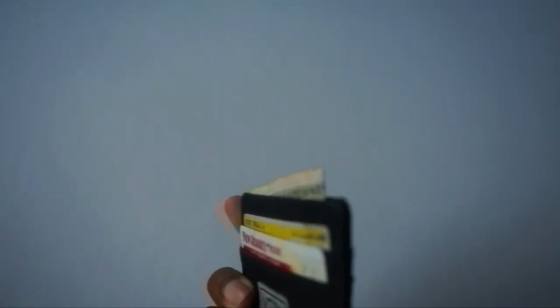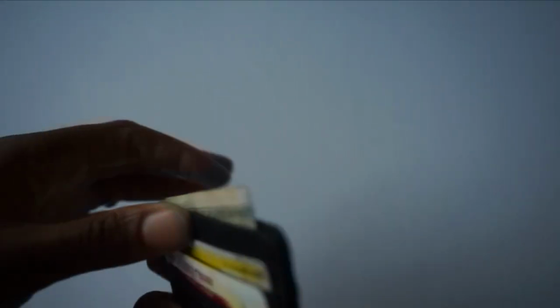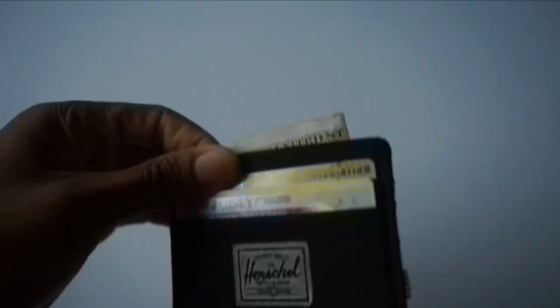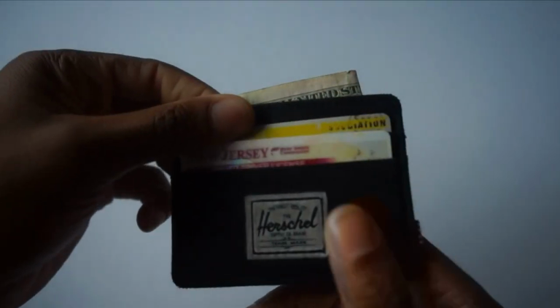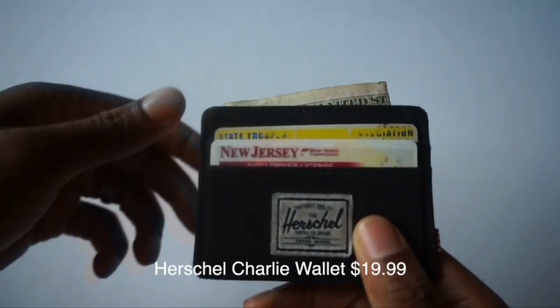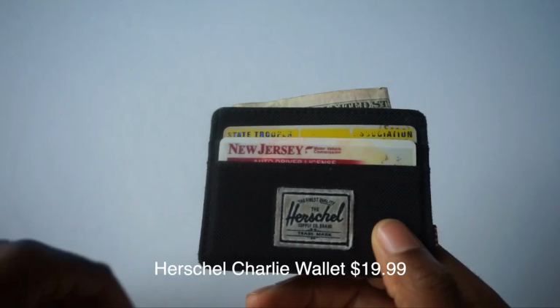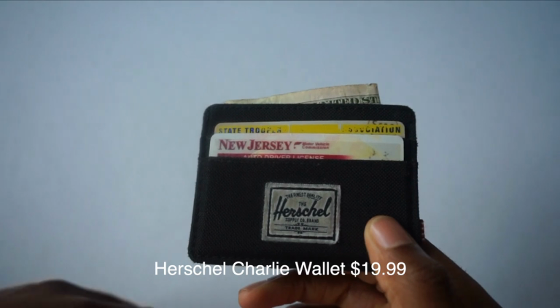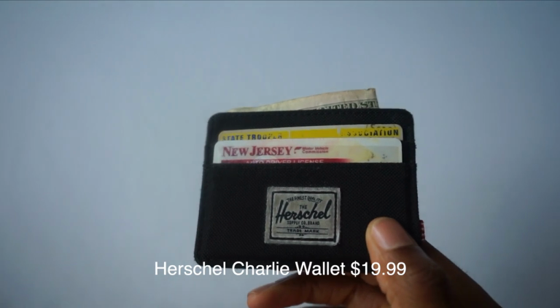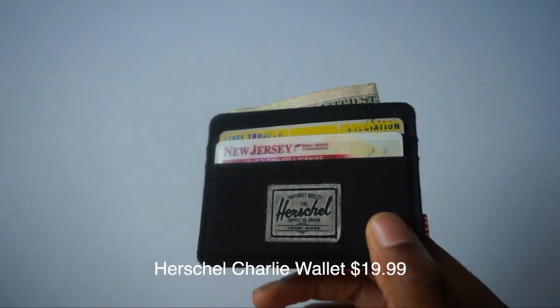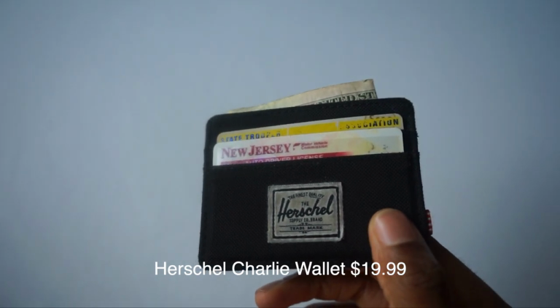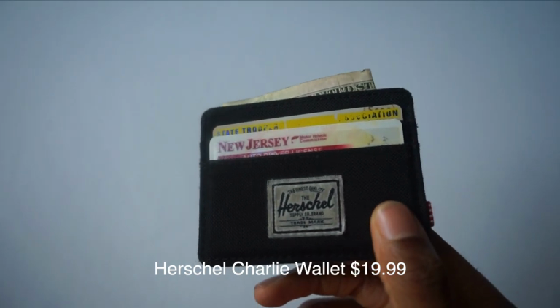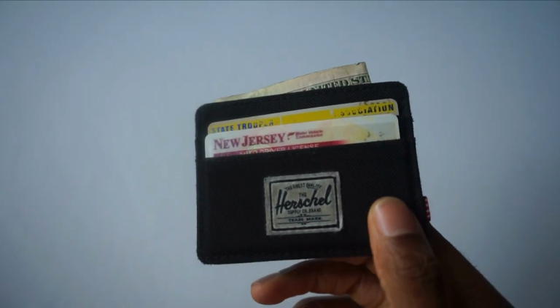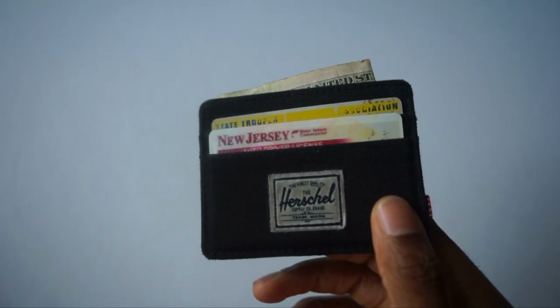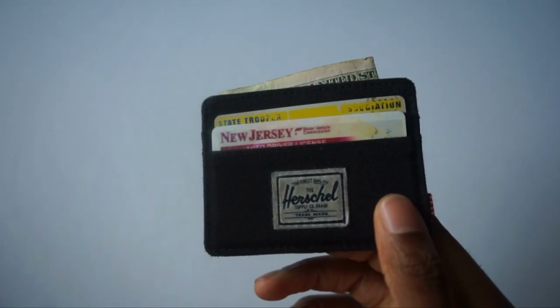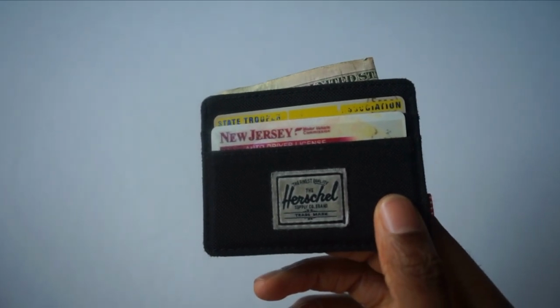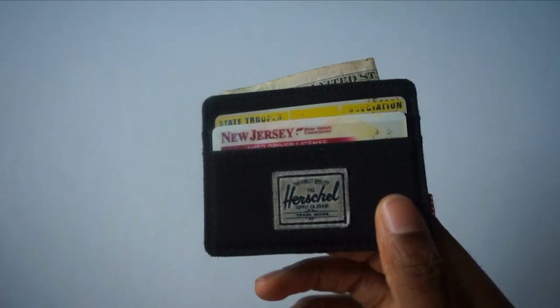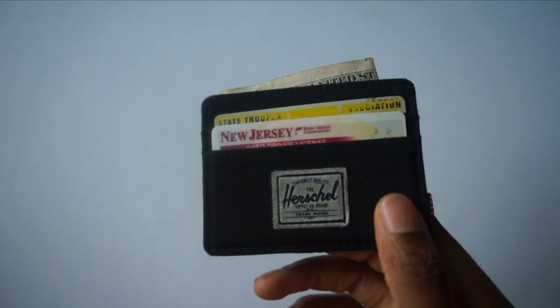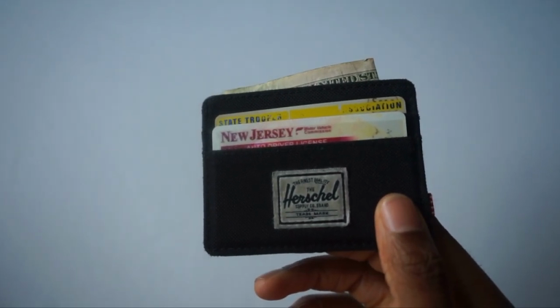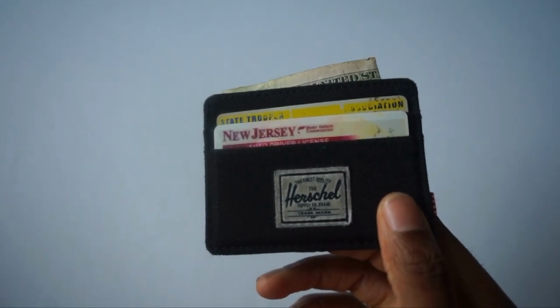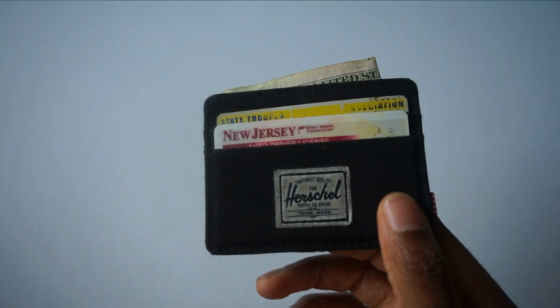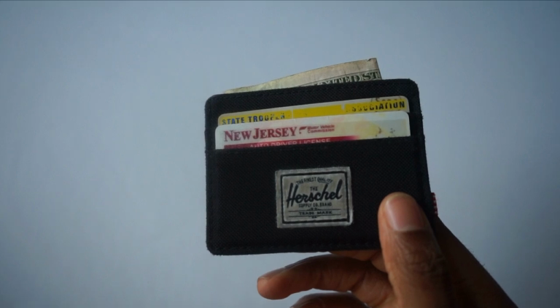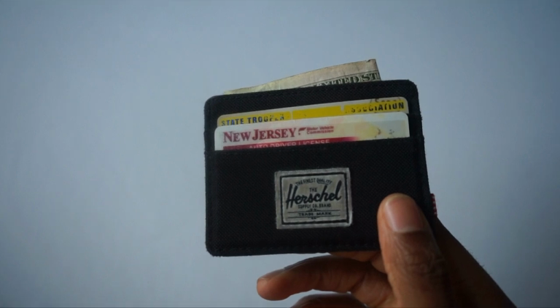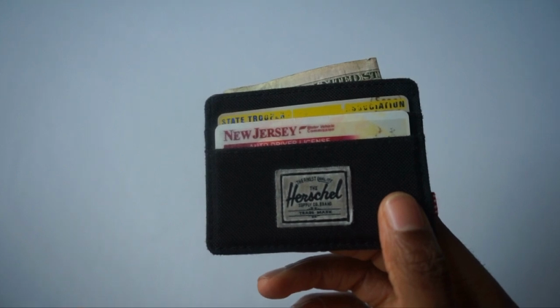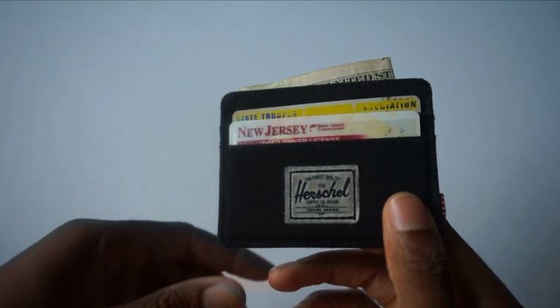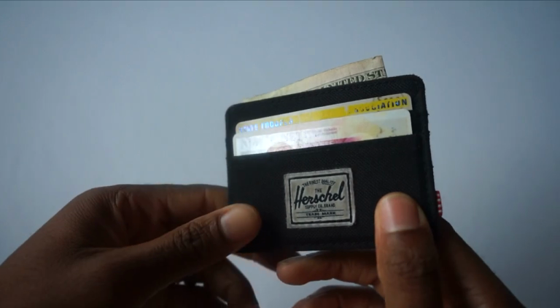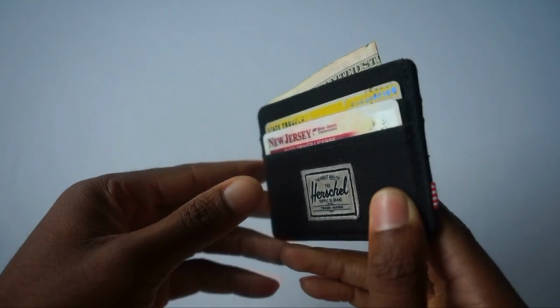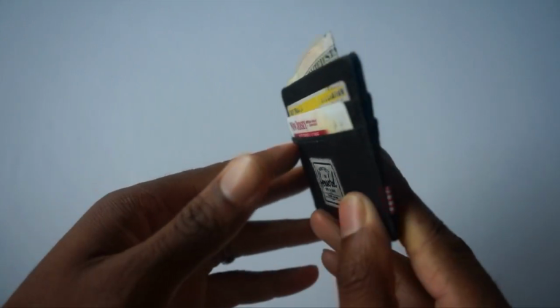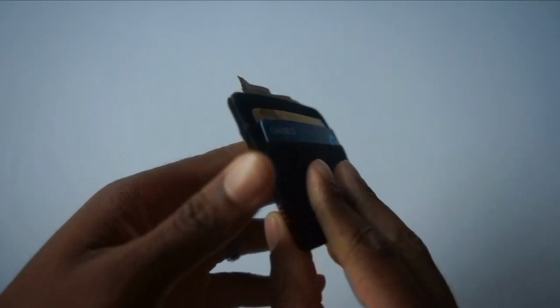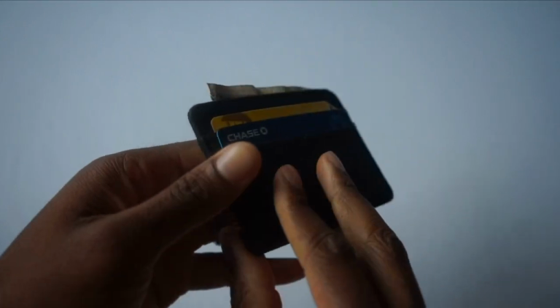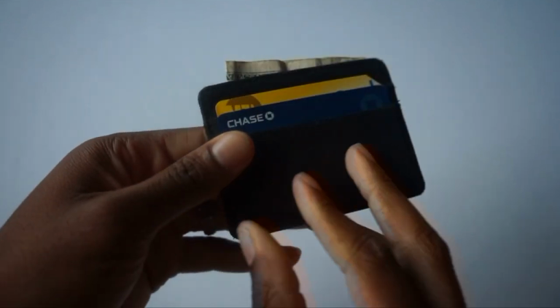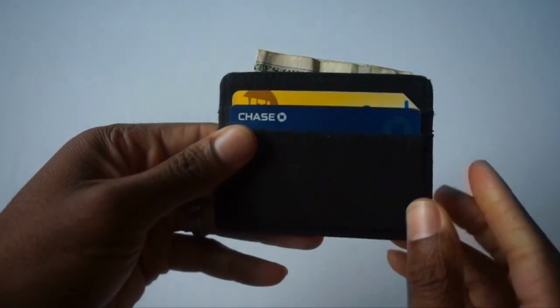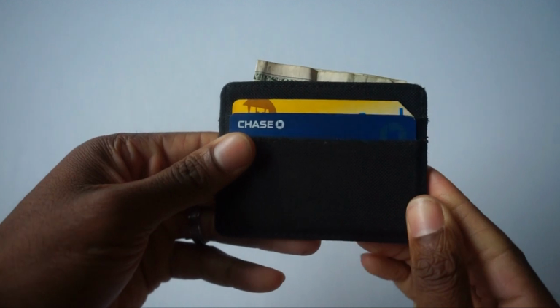So this is the Herschel Charlie wallet. If you're looking for a budget option, I recommend going with this. The design is sleek — it has about four card slots and one top slot where I put cash in.